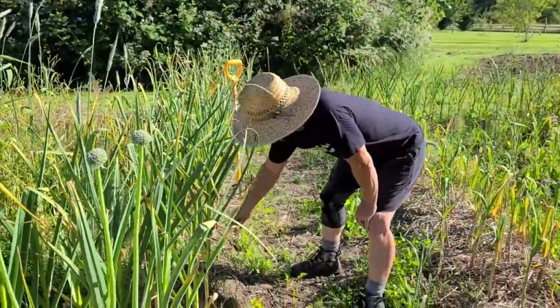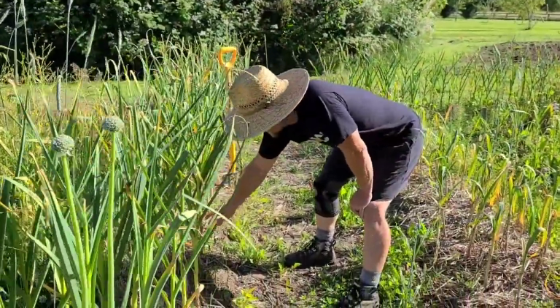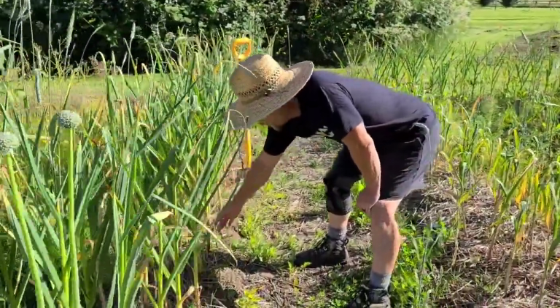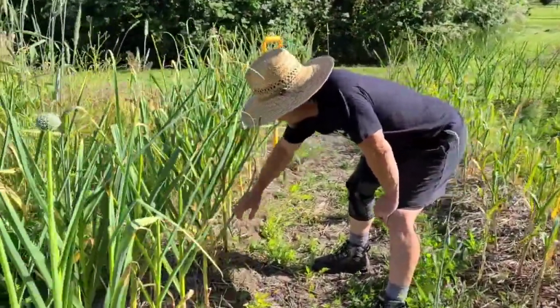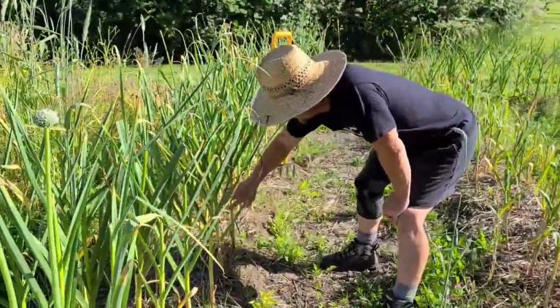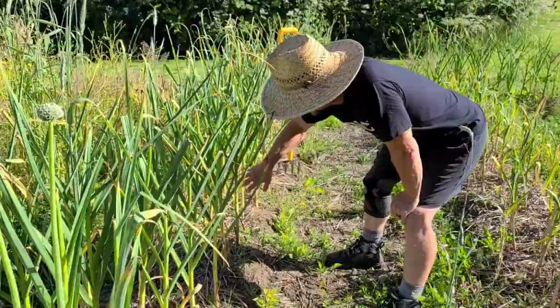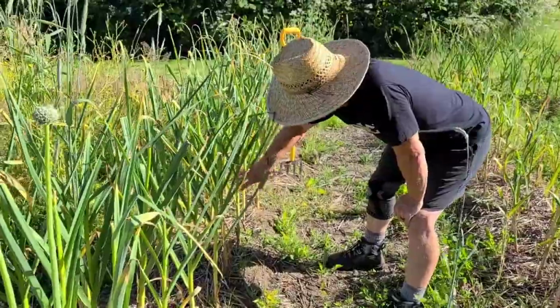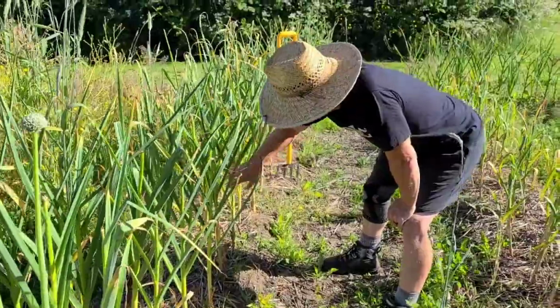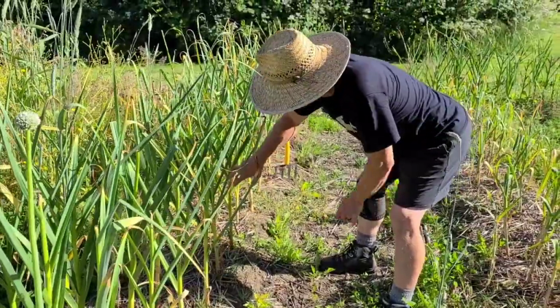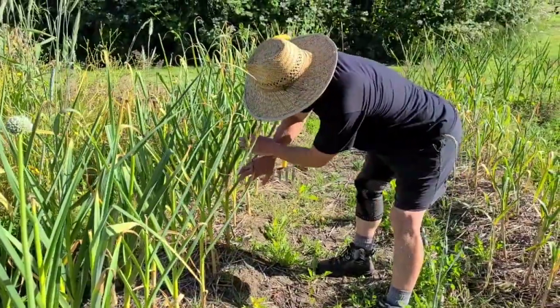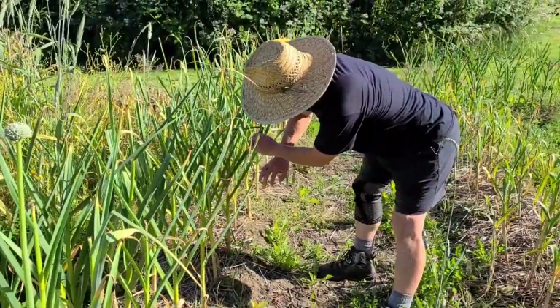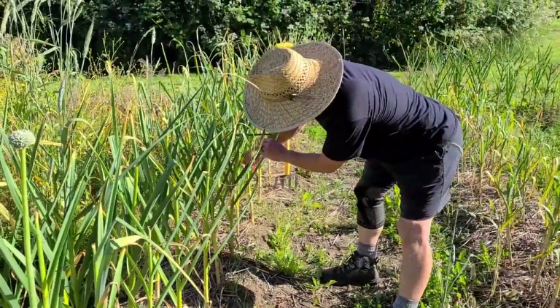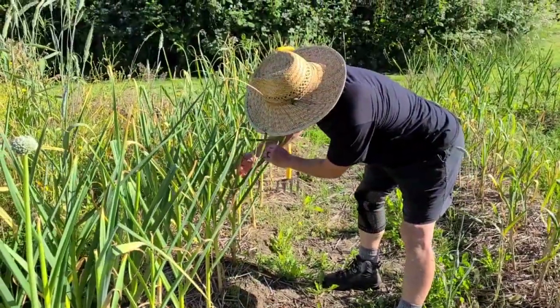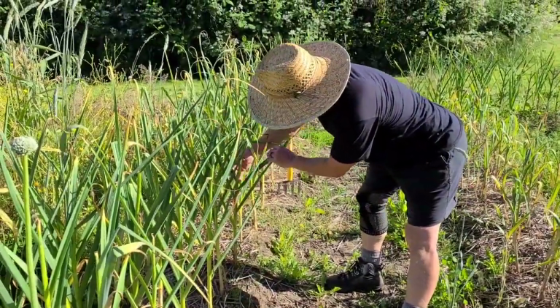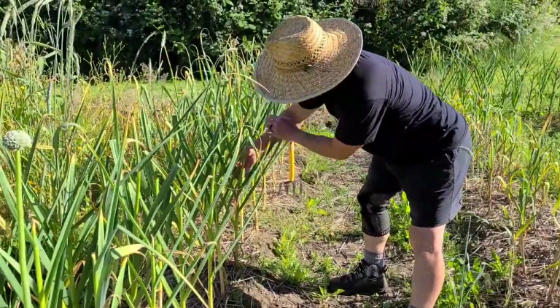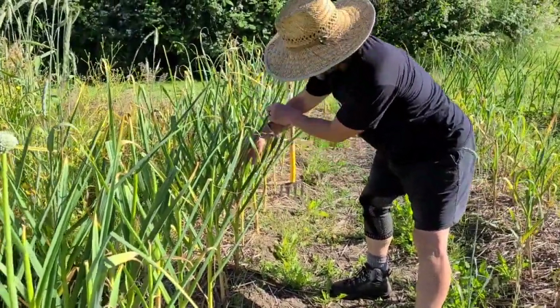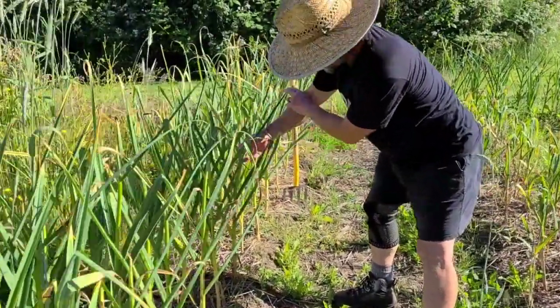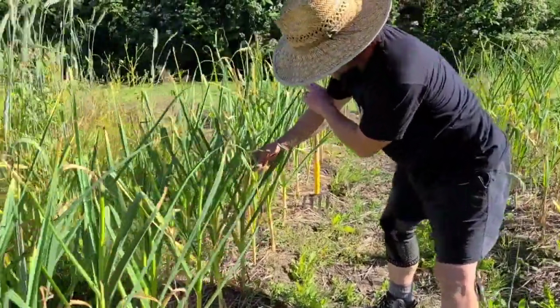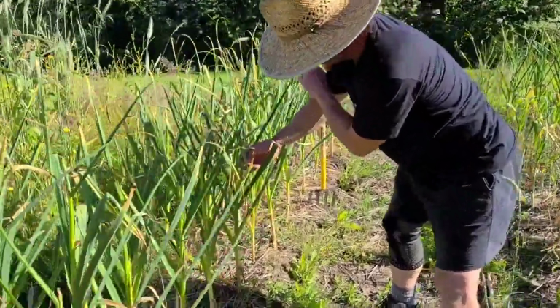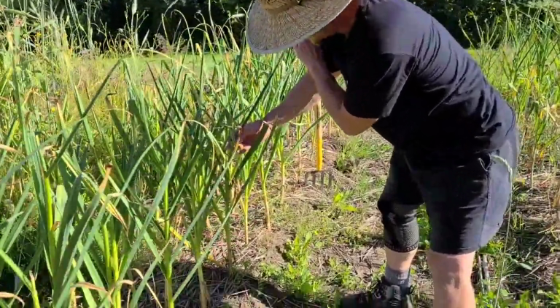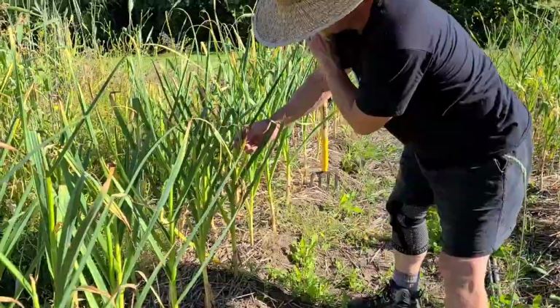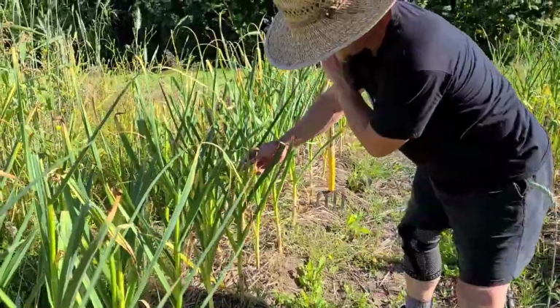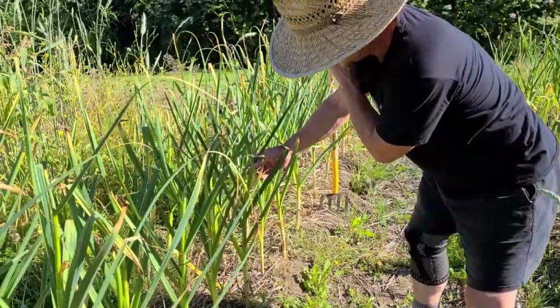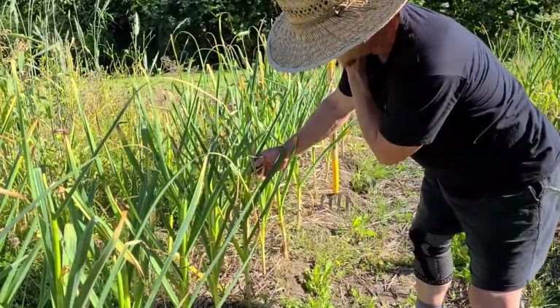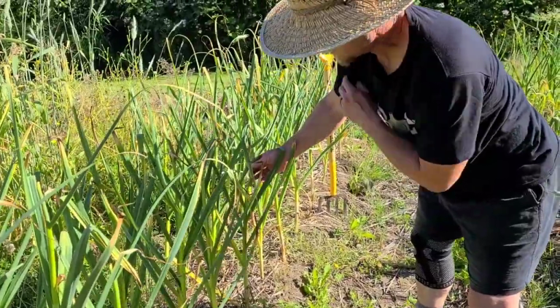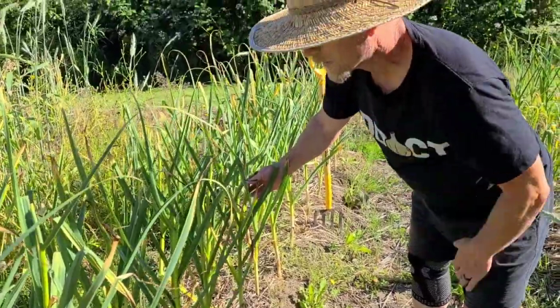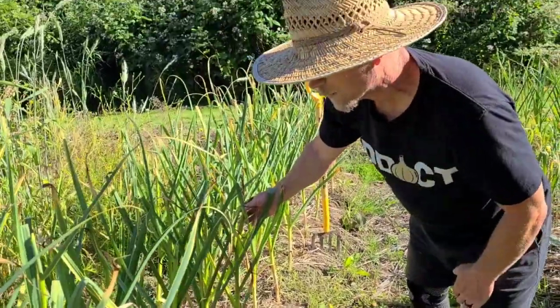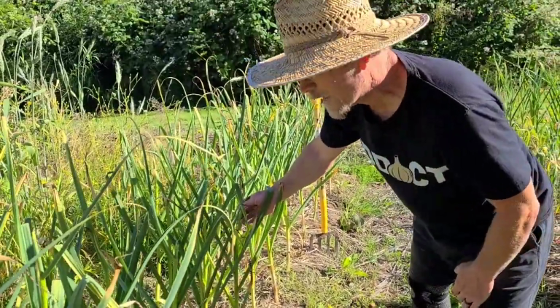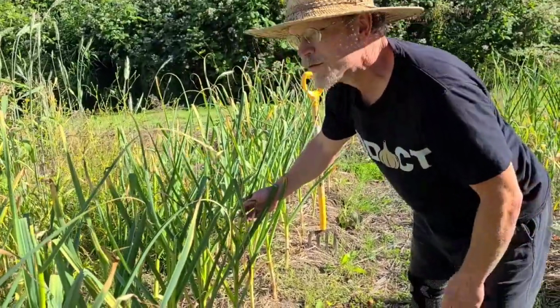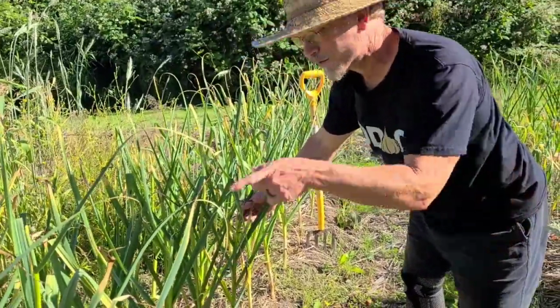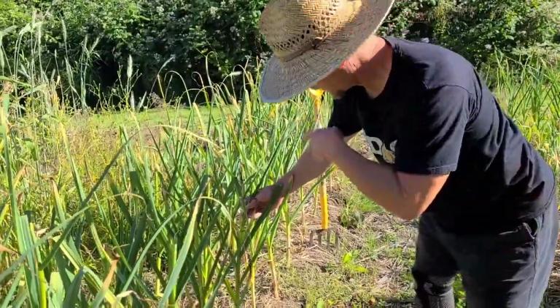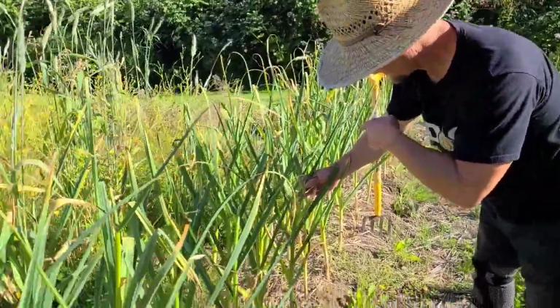So we actually got one, two, three, four, five, six, seven leaves out of this particular plant. I think that's probably pretty average amongst all of these.